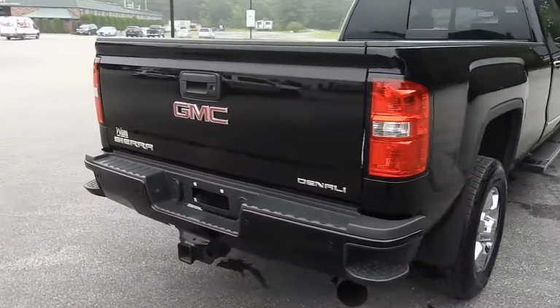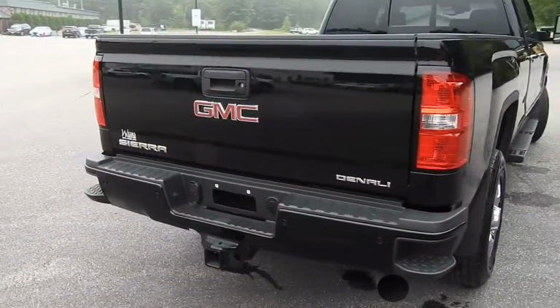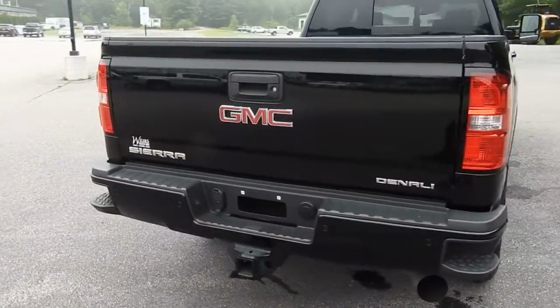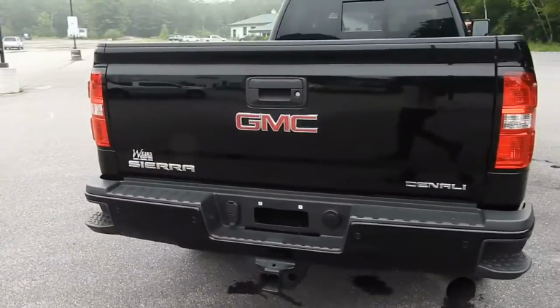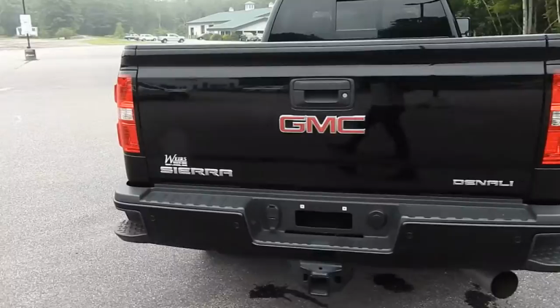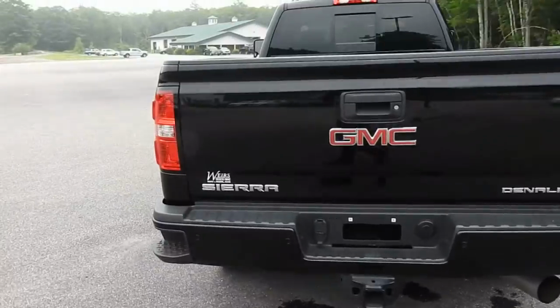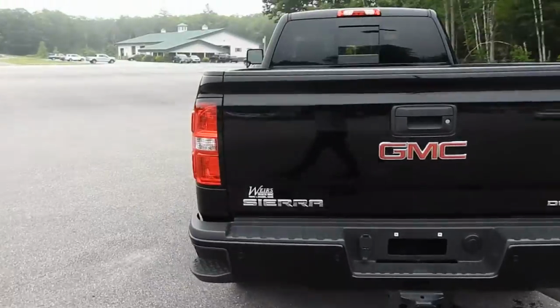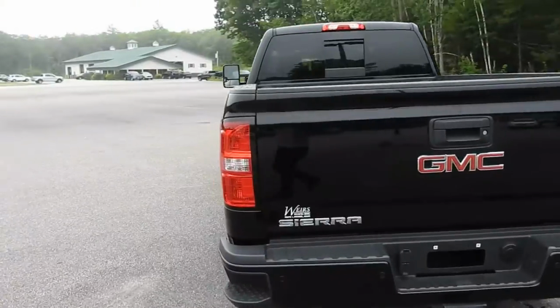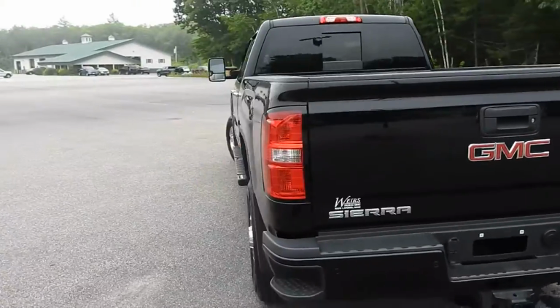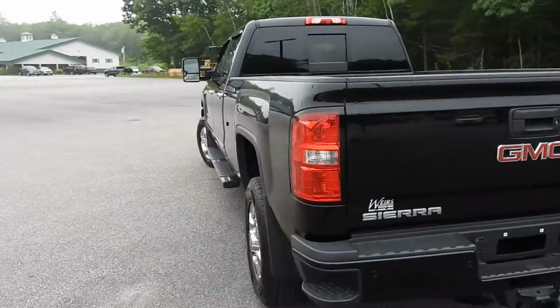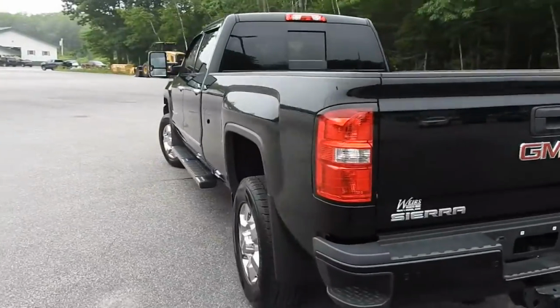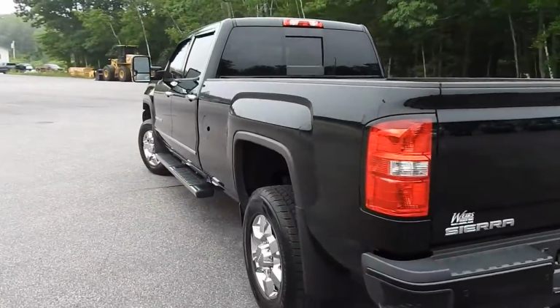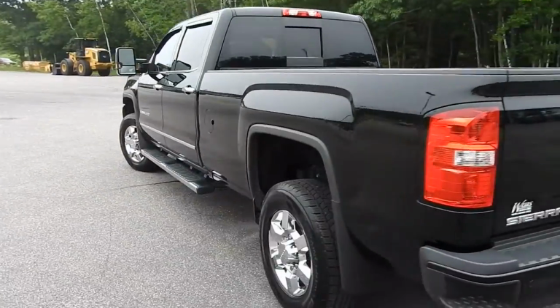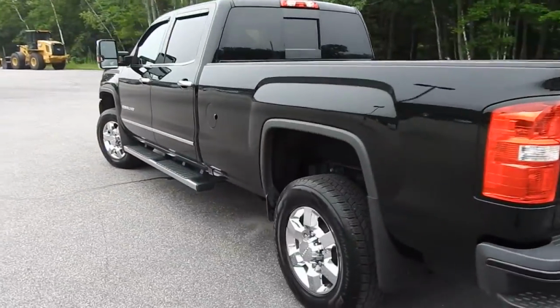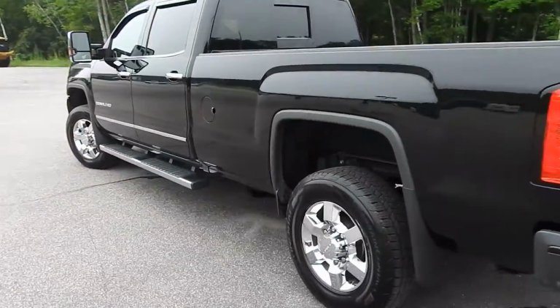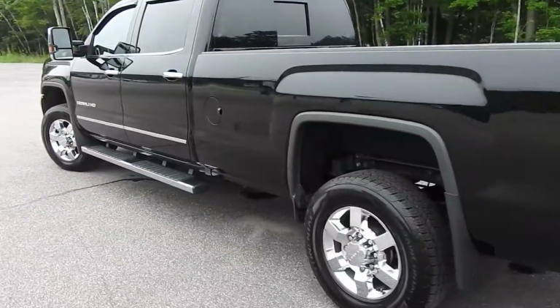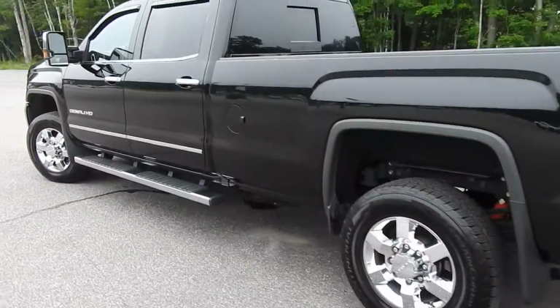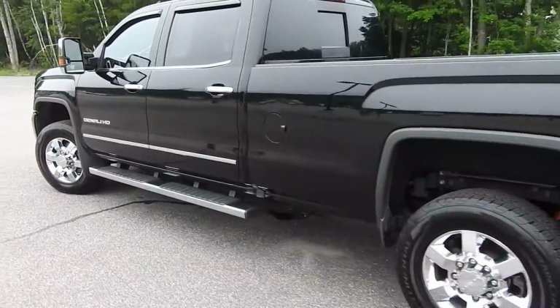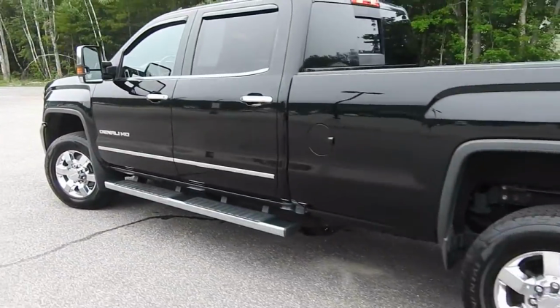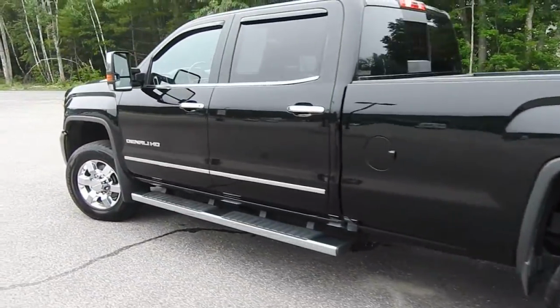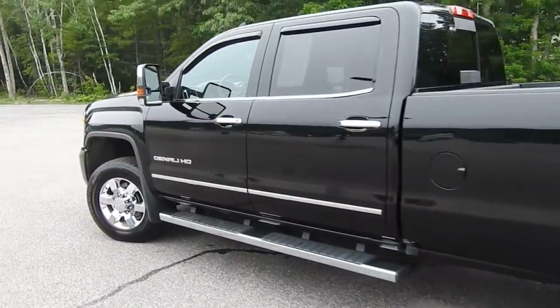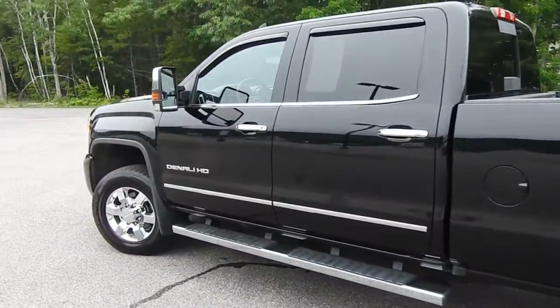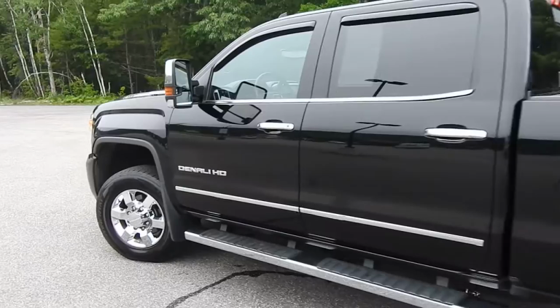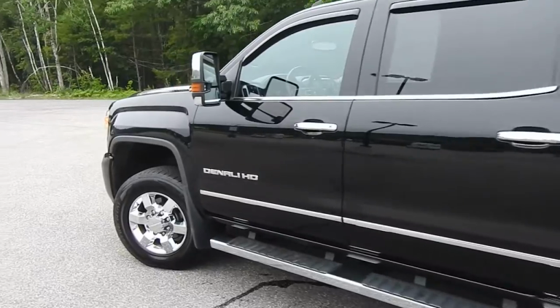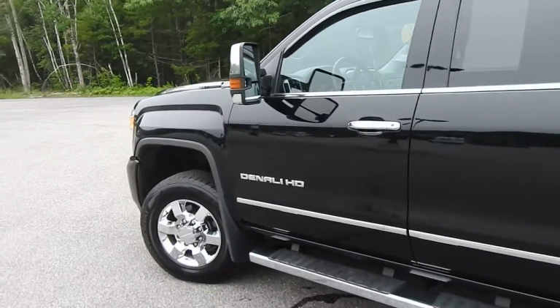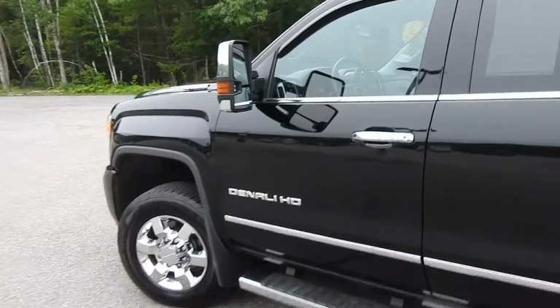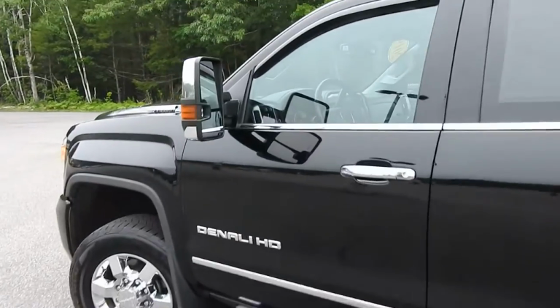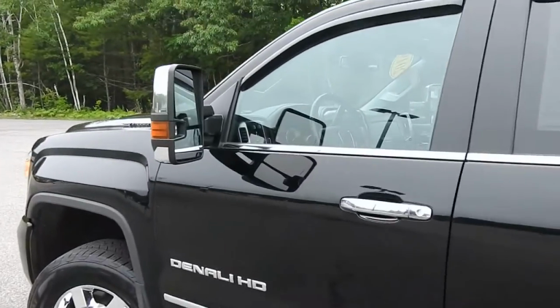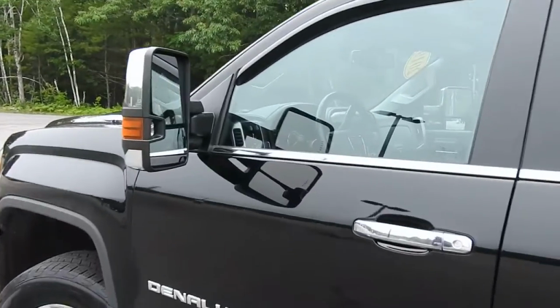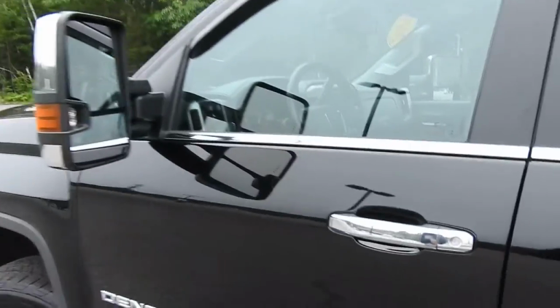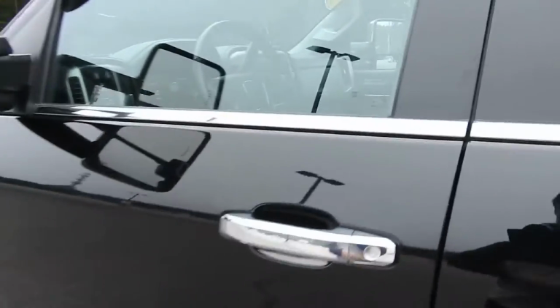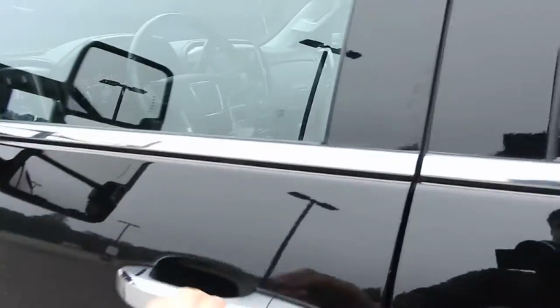This vehicle is still available. It is a crew cab with the 8-foot bed. It's got a little over 65,000 miles on it, and it does have the 6.6 liter Duramax diesel.